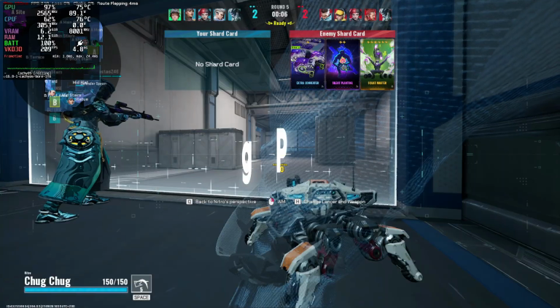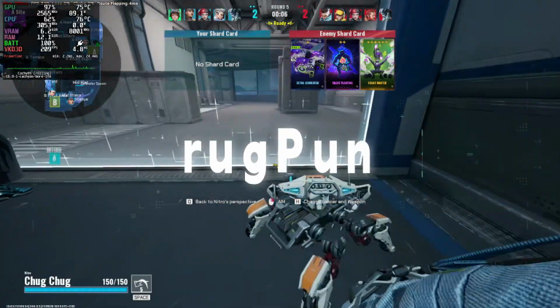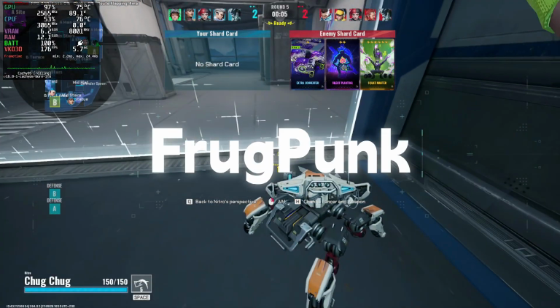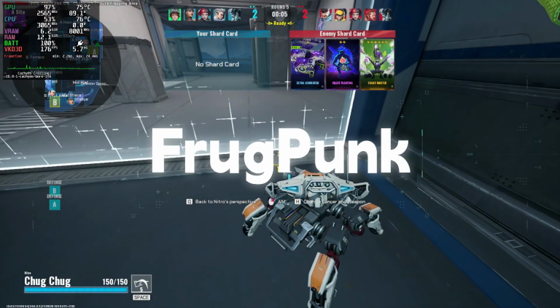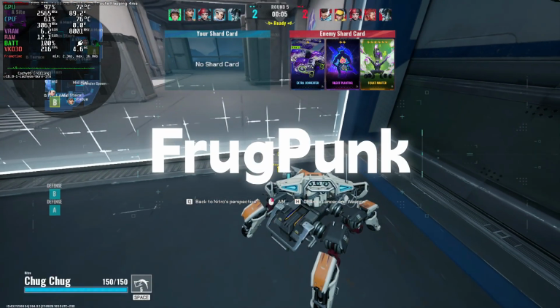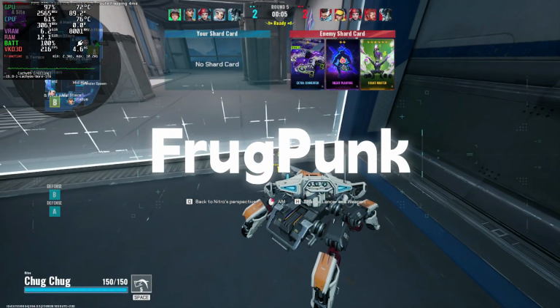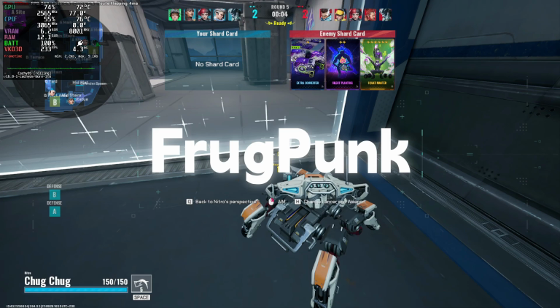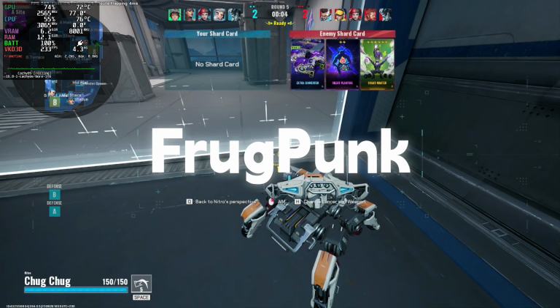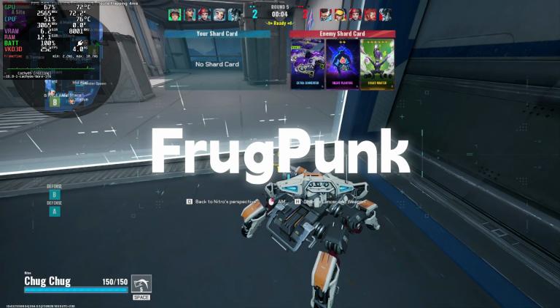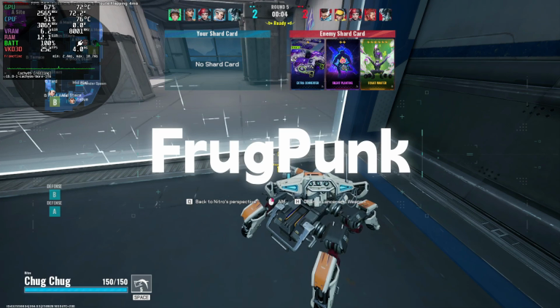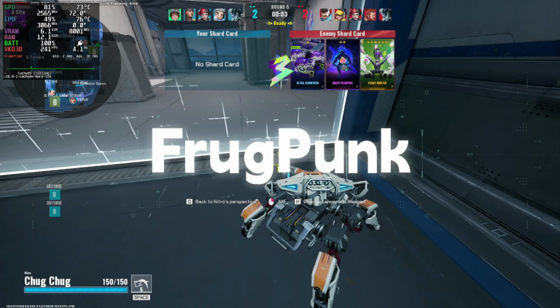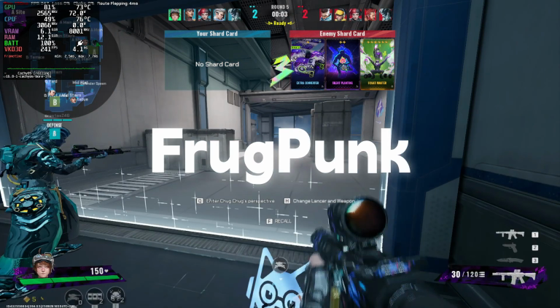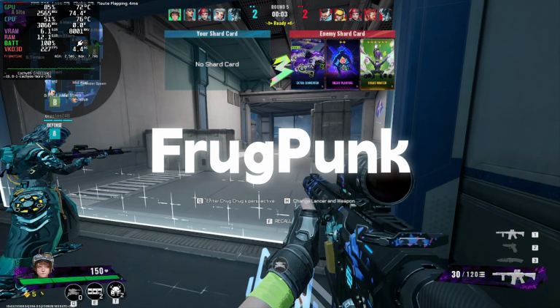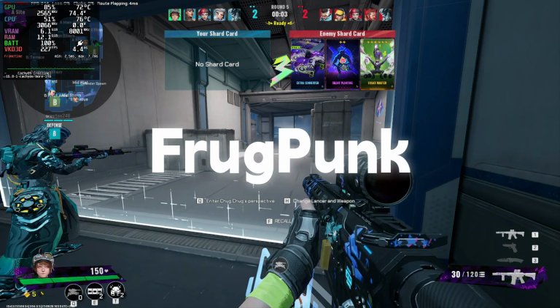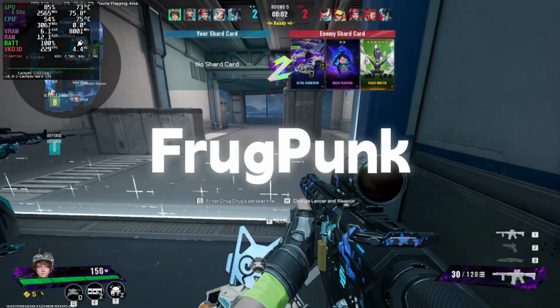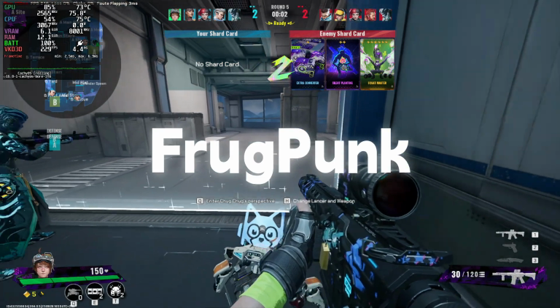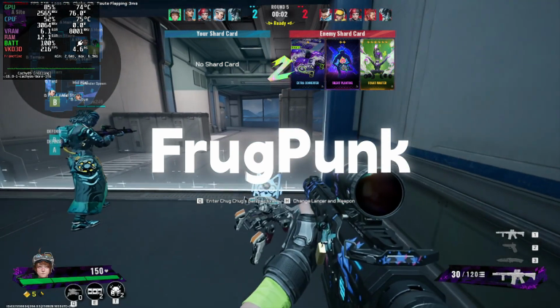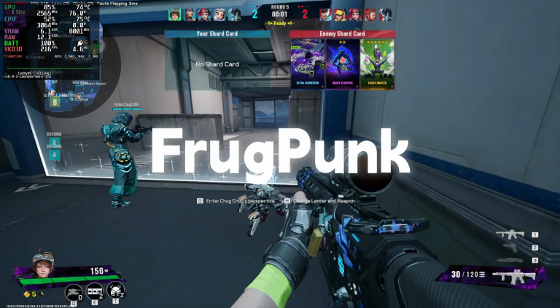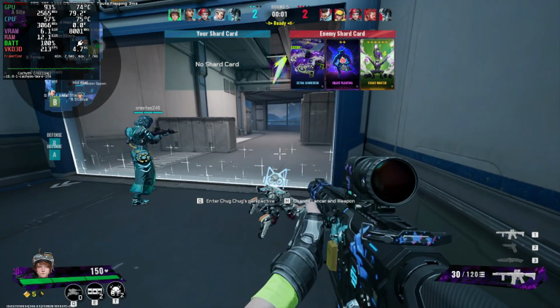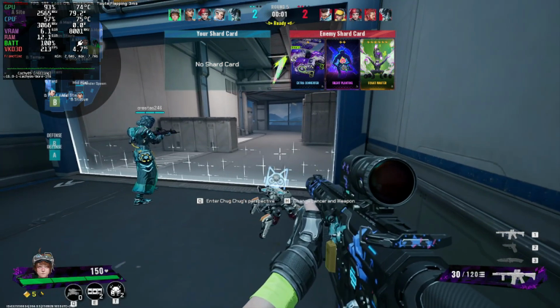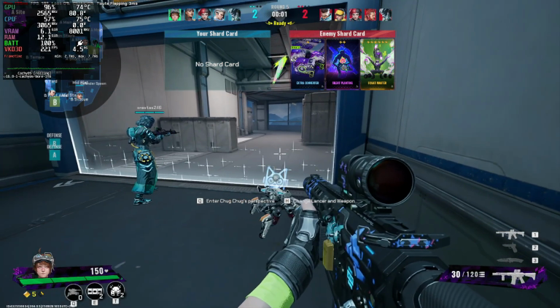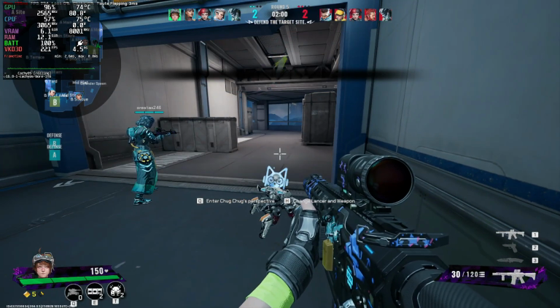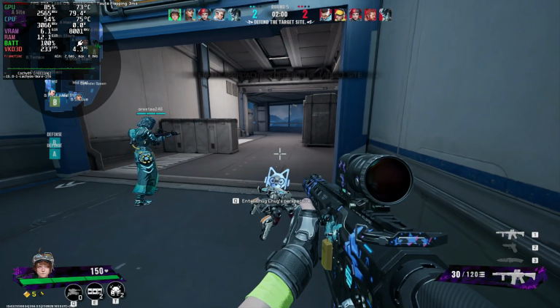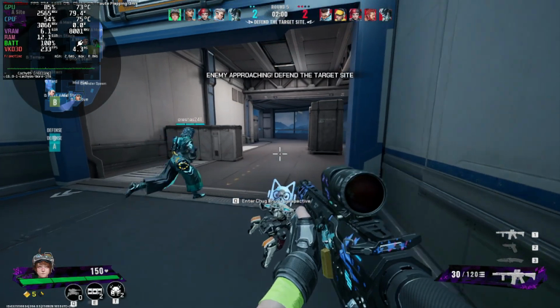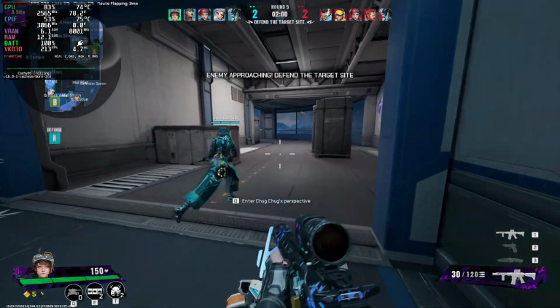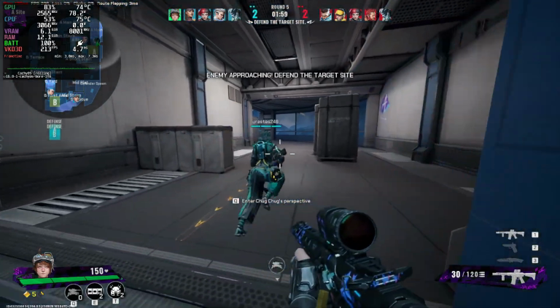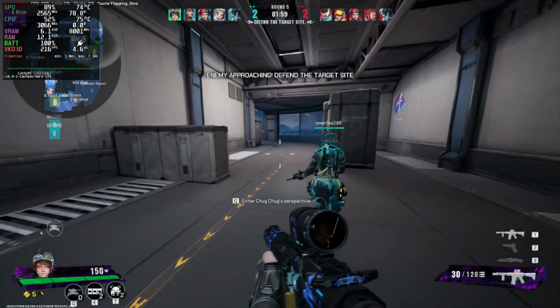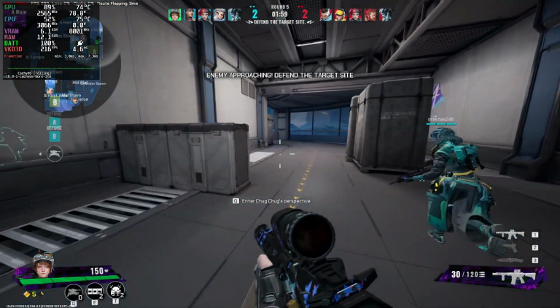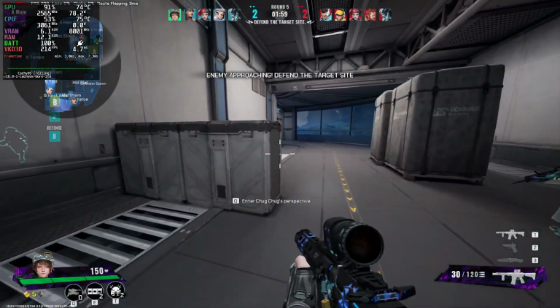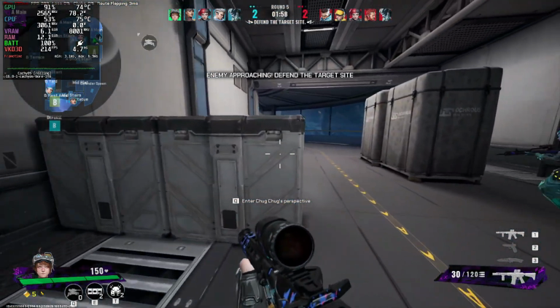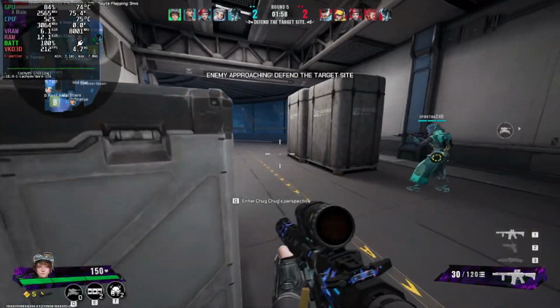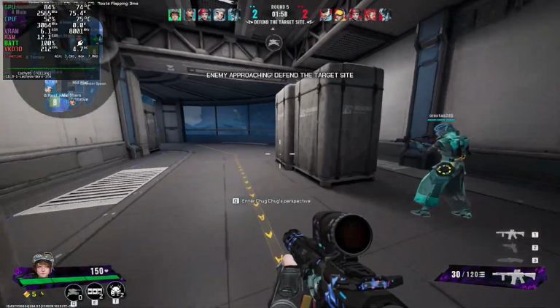Fragpunk — this one flies. 200 to 230 fps, it feels buttery smooth with no frame drops at all.